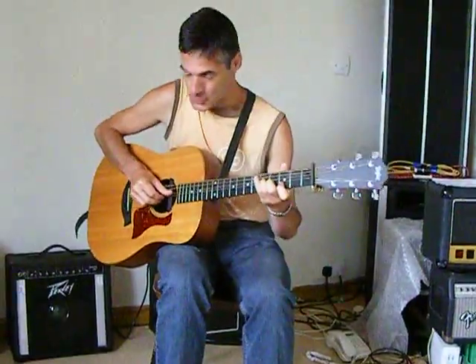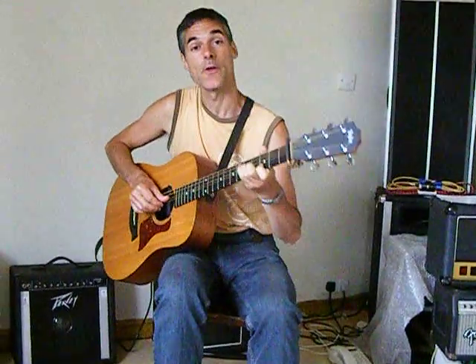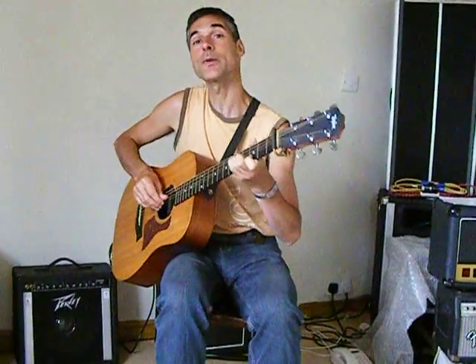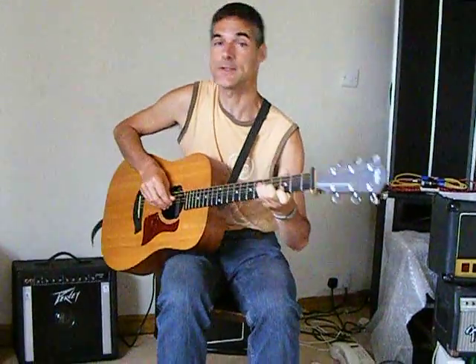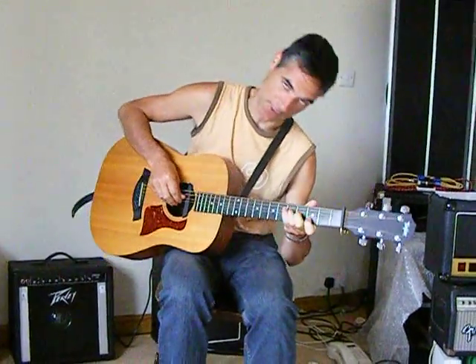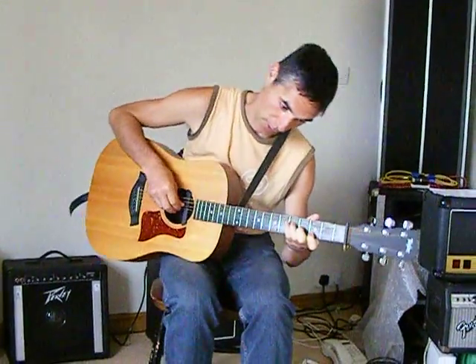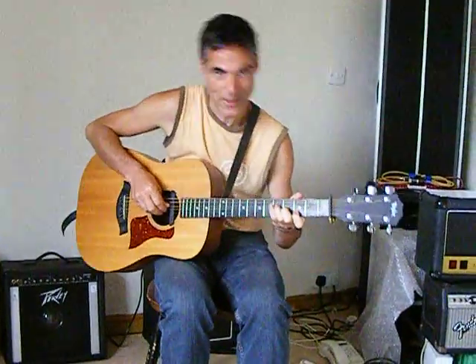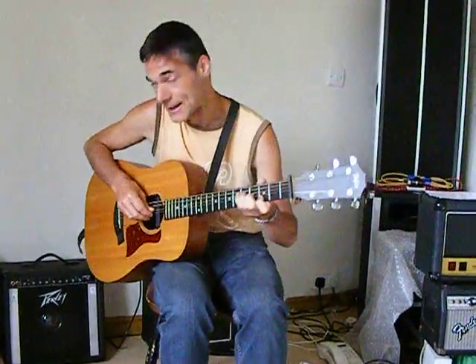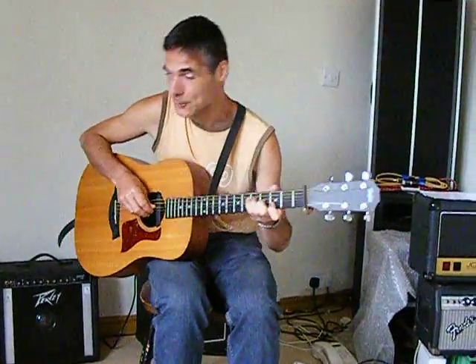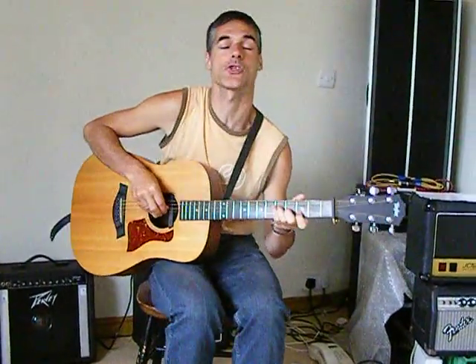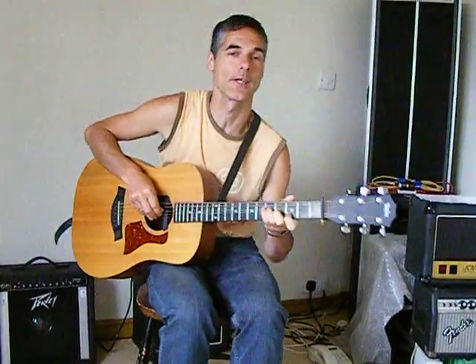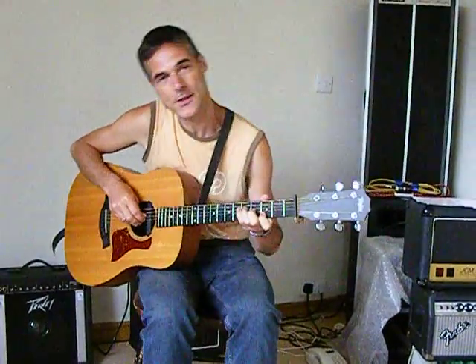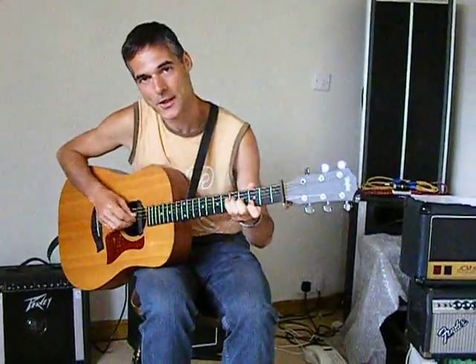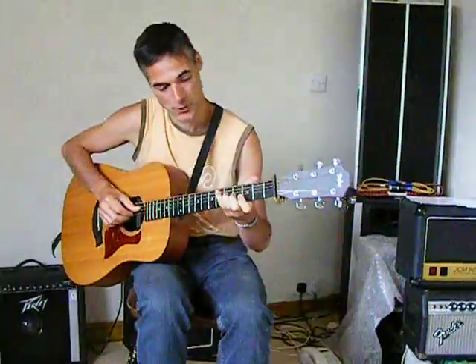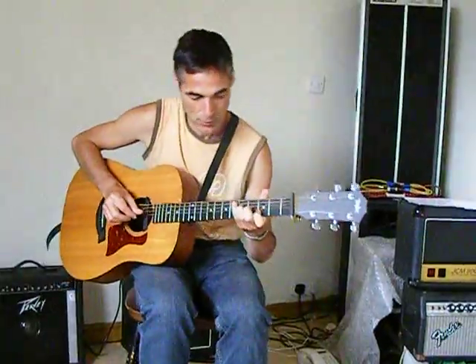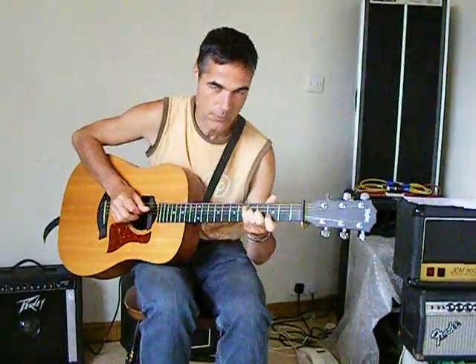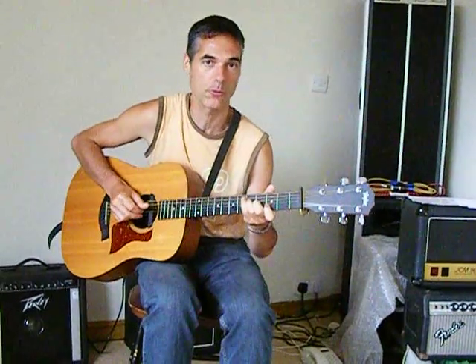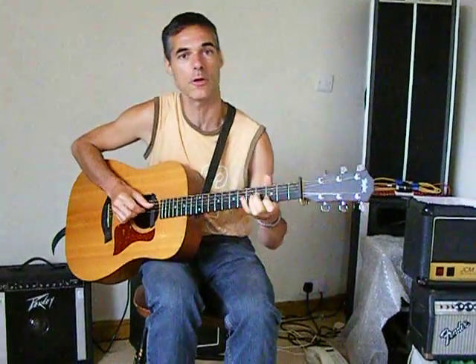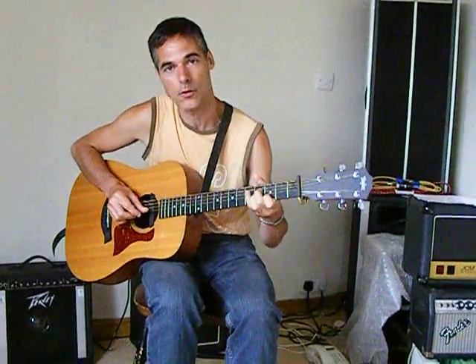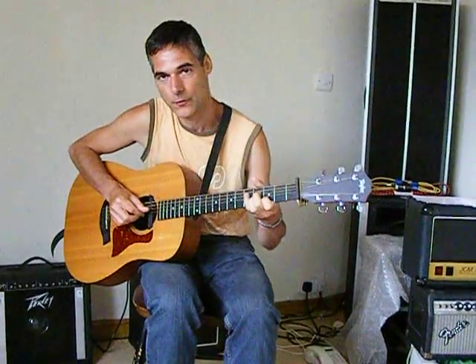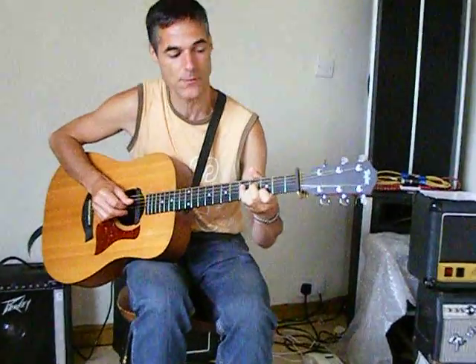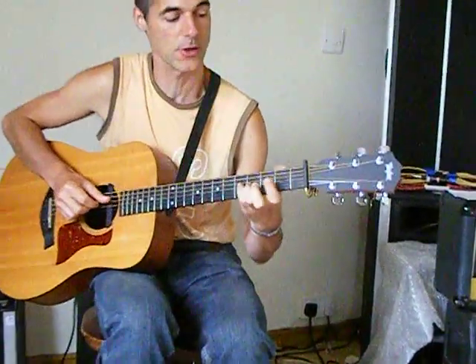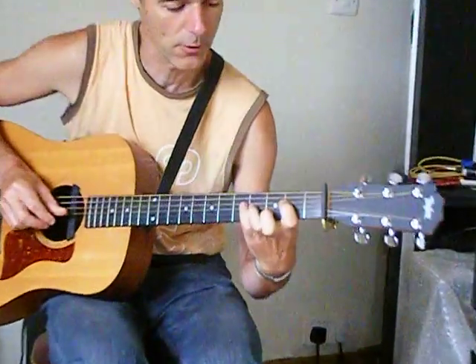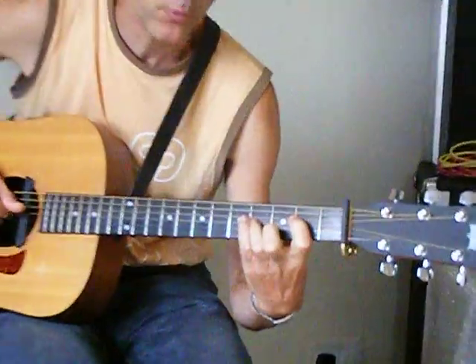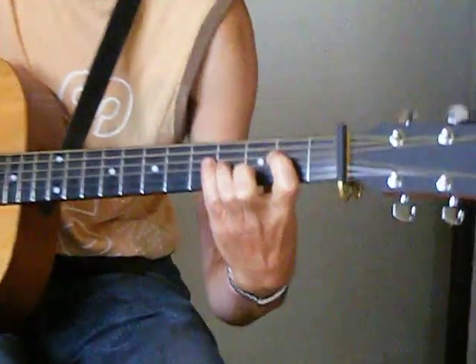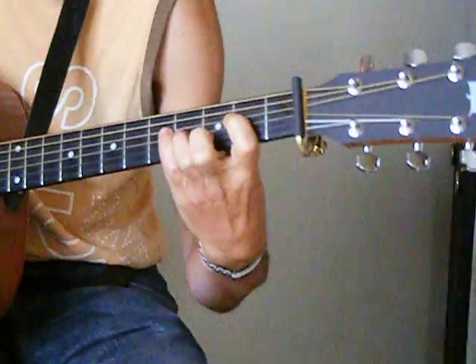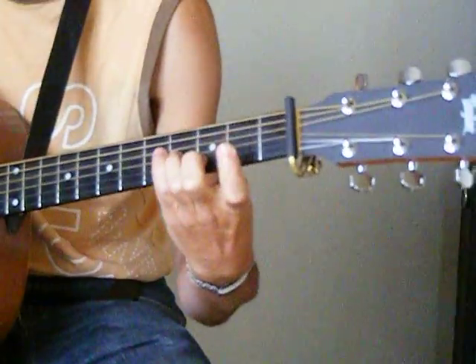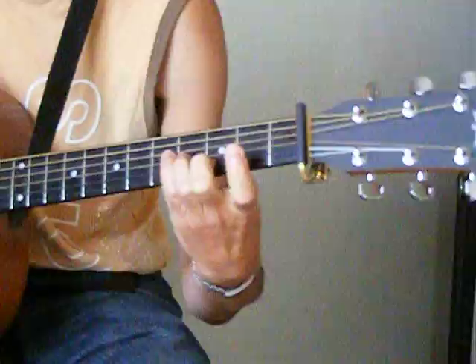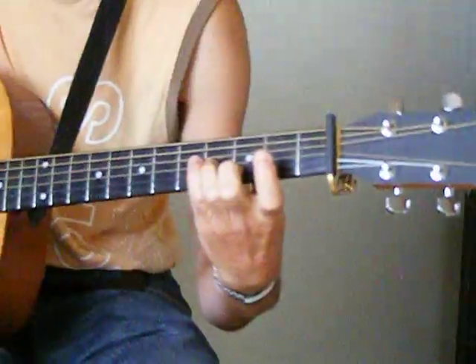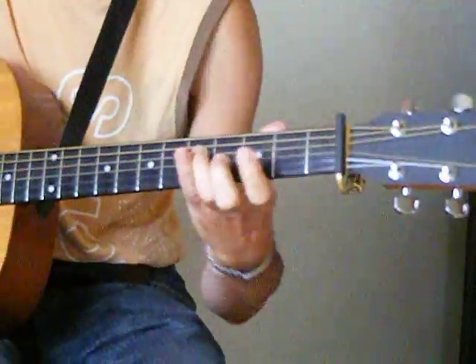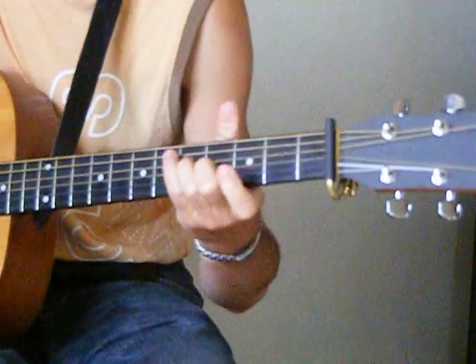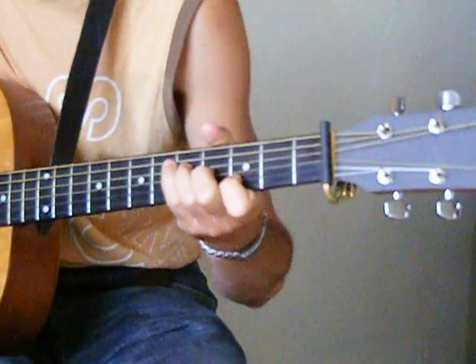So, this piece — or a little idea I should say — is in 6/8. 1, 2, 3, 4, 5, 6. 1, 2, 3, 4, 5, 6. That's the rhythm.